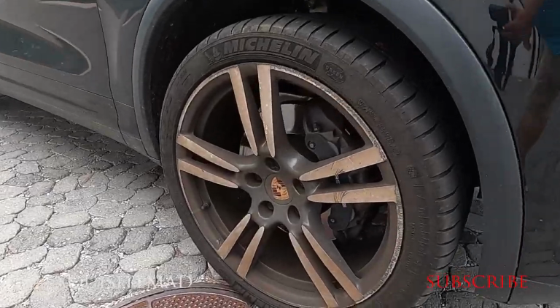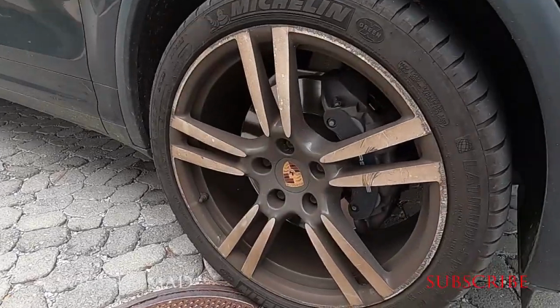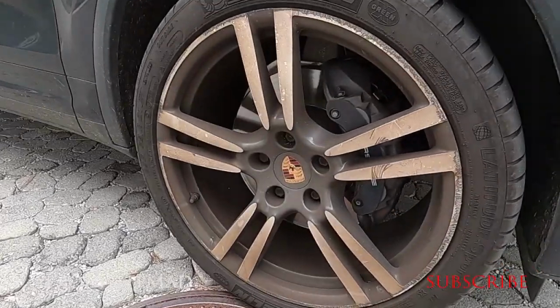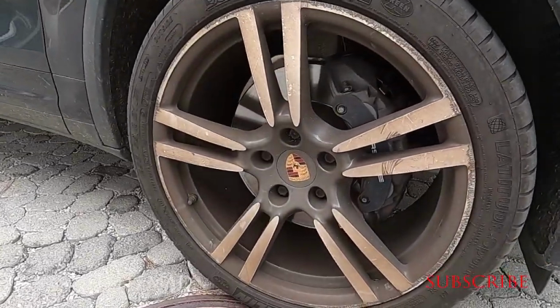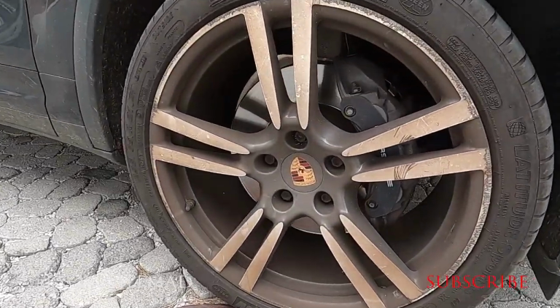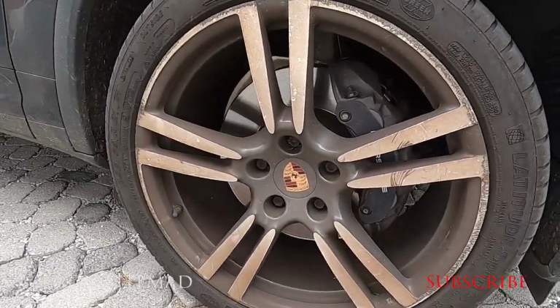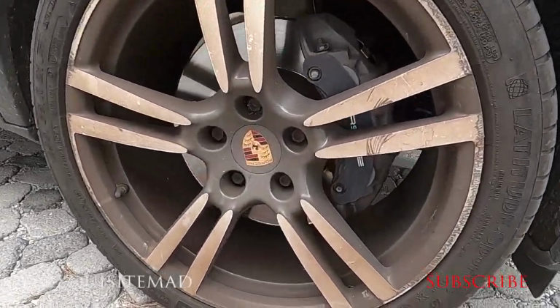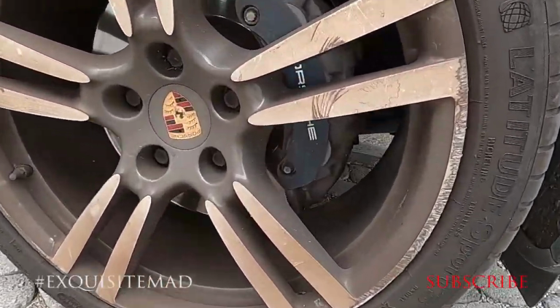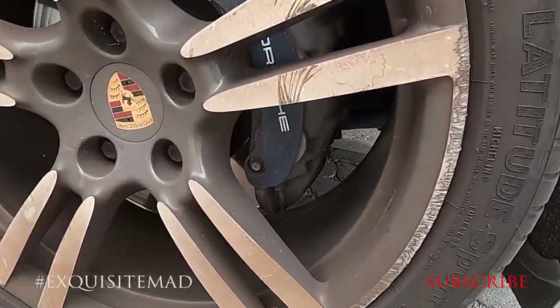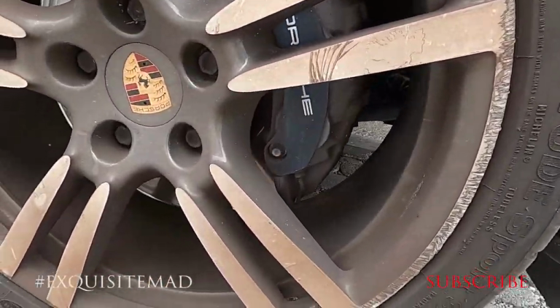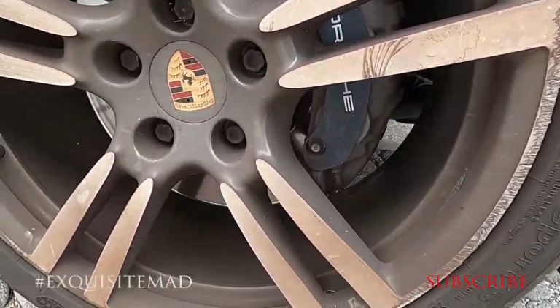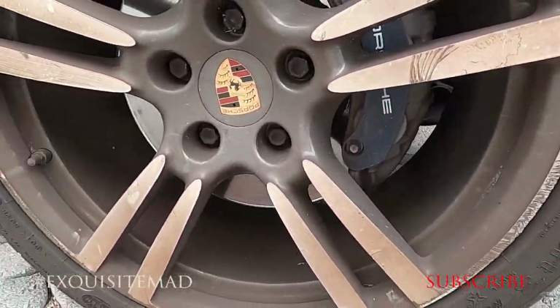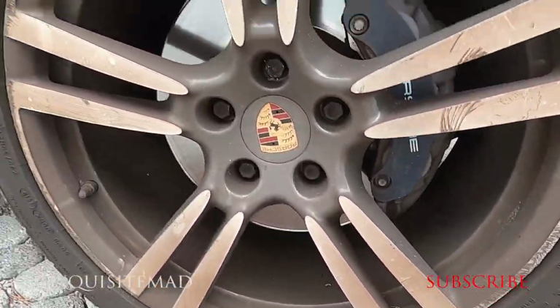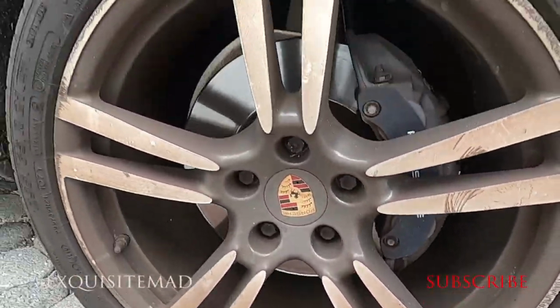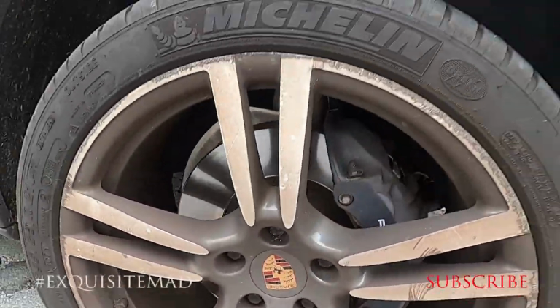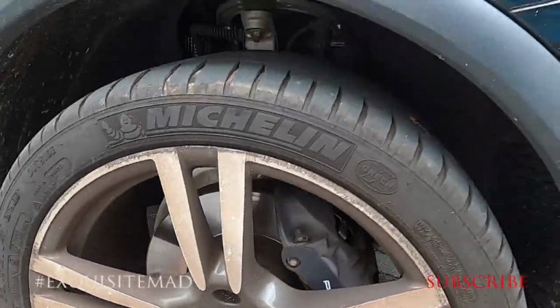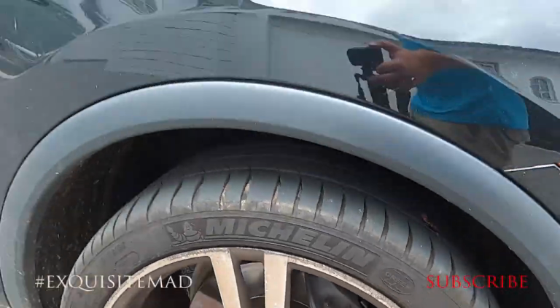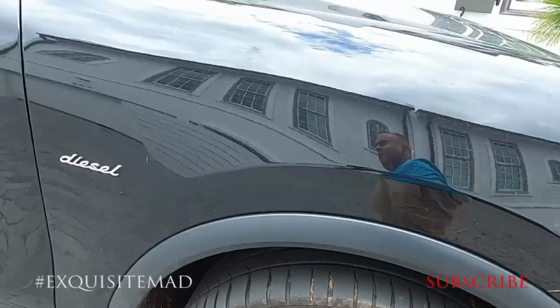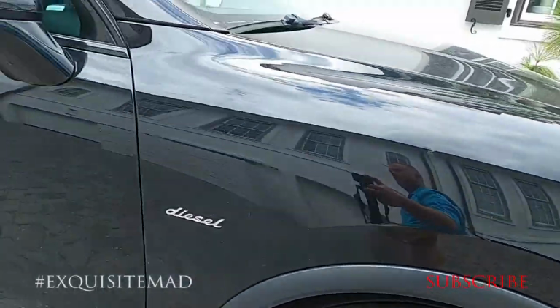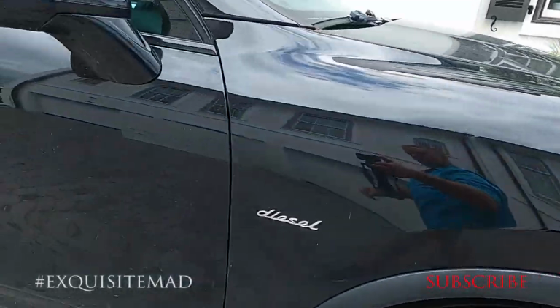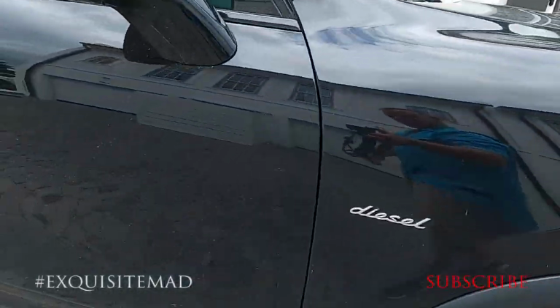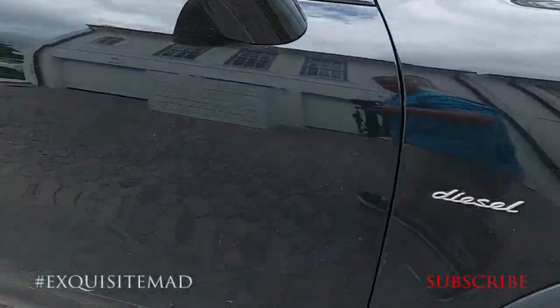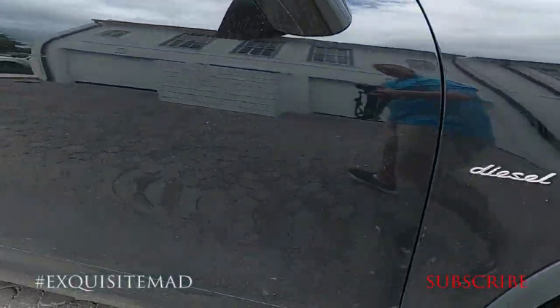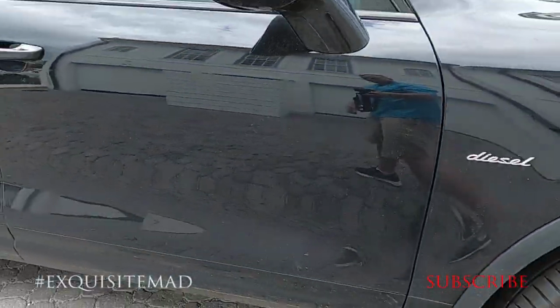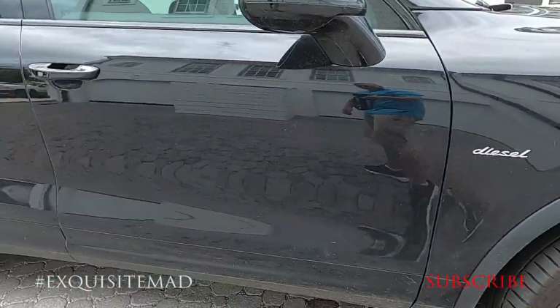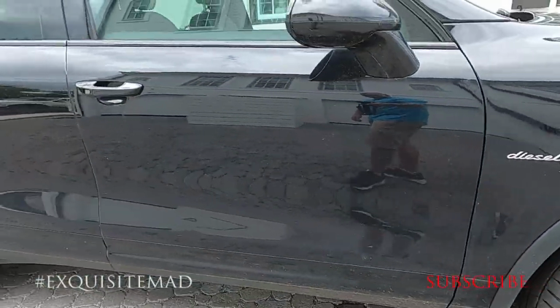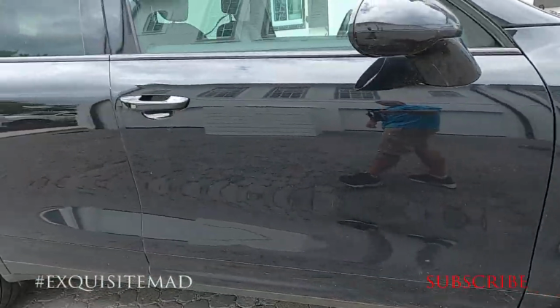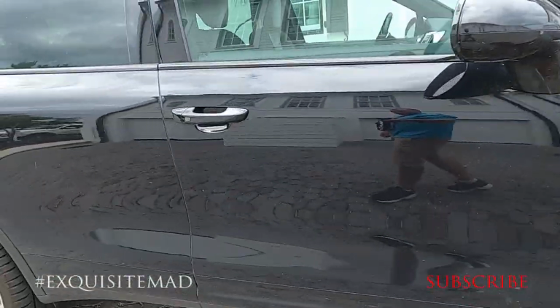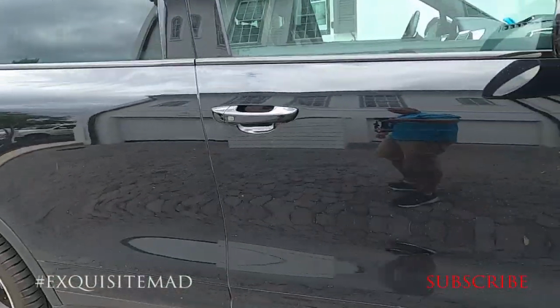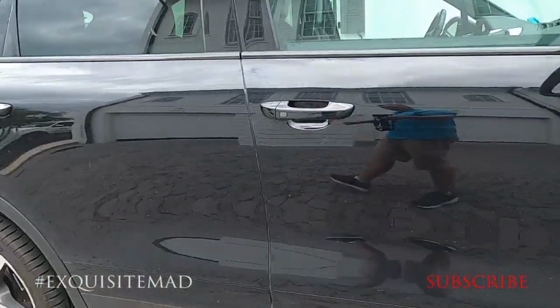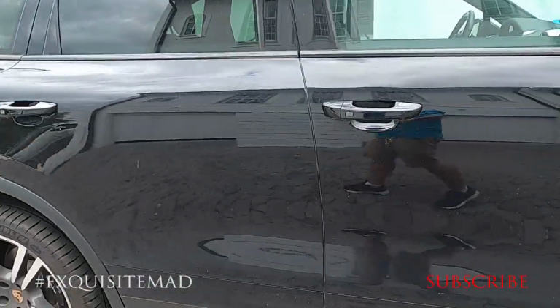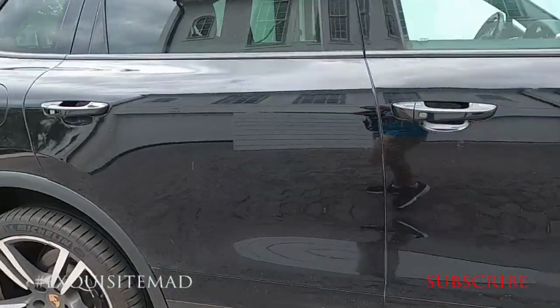Today, we're looking at a Porsche Cayenne. It underwent hours of paint correction, topped off with Swiss Facts Wax, and massaged into the paint.